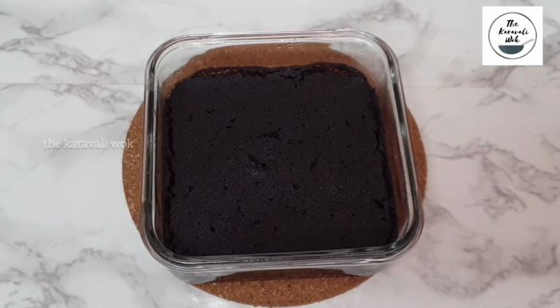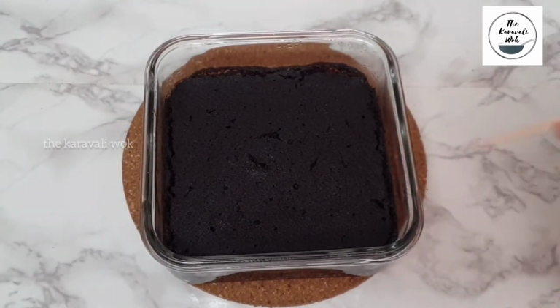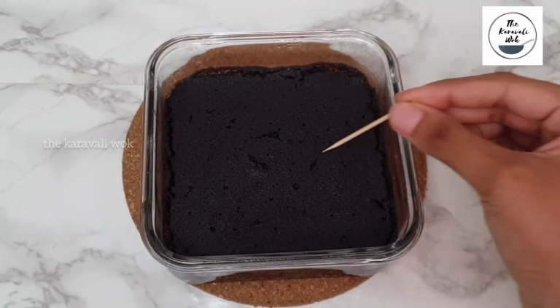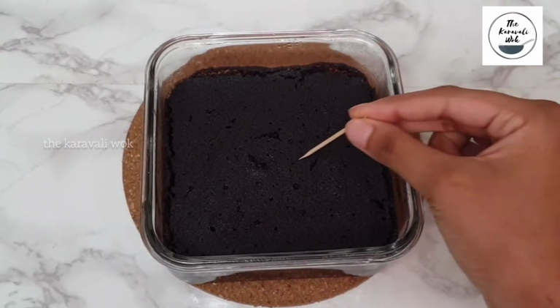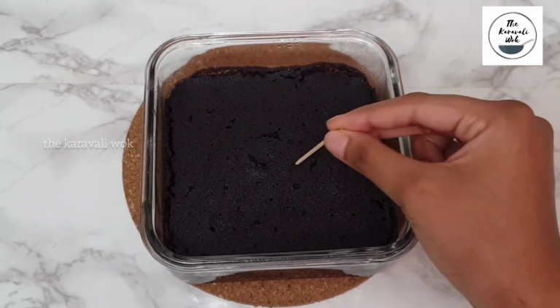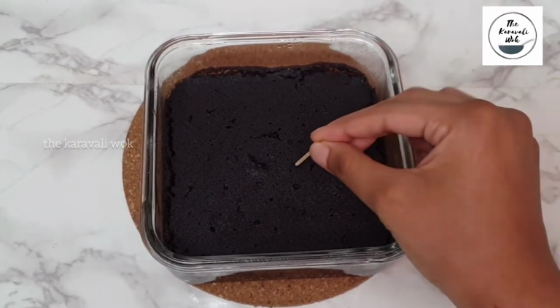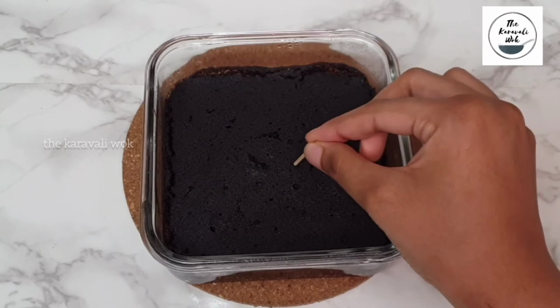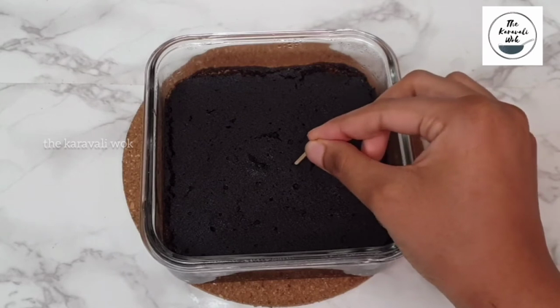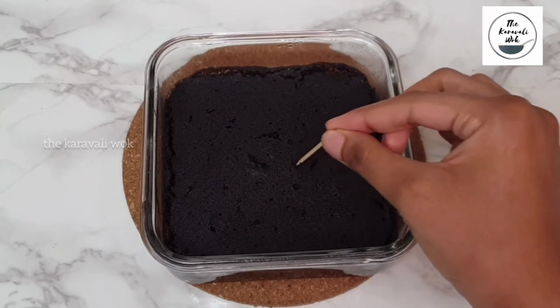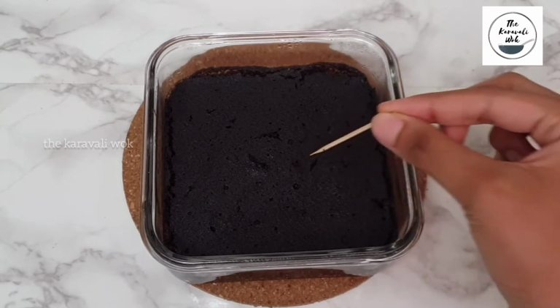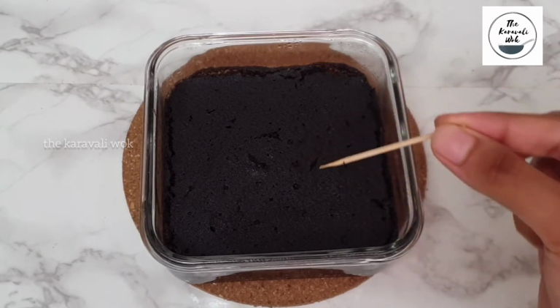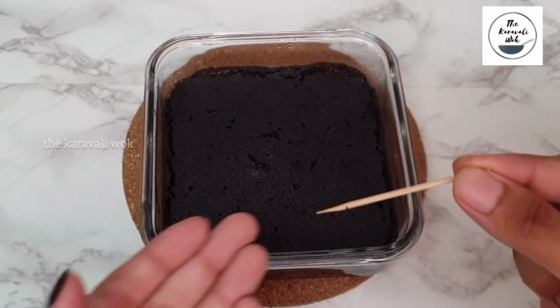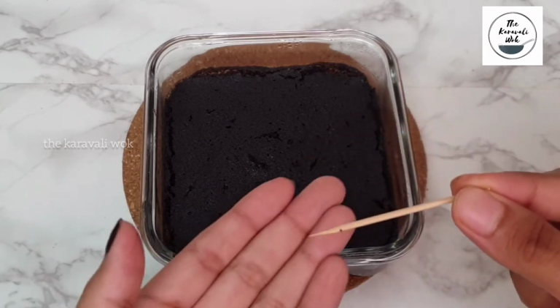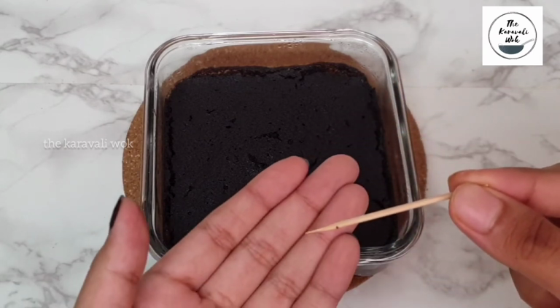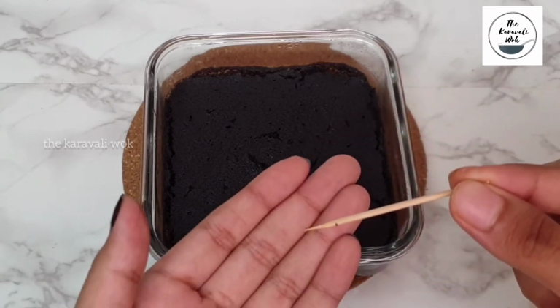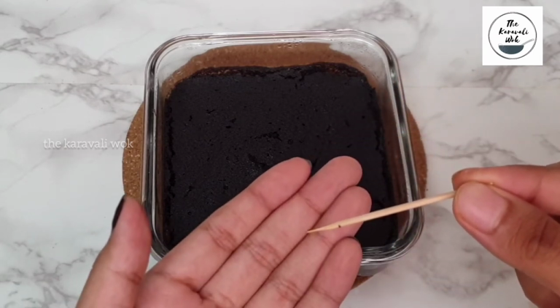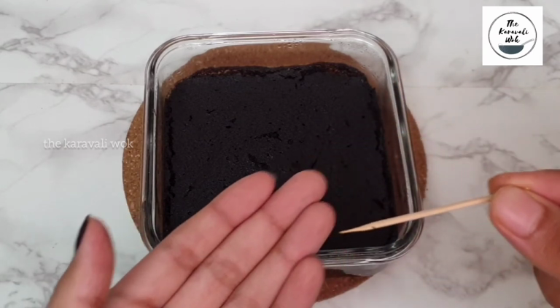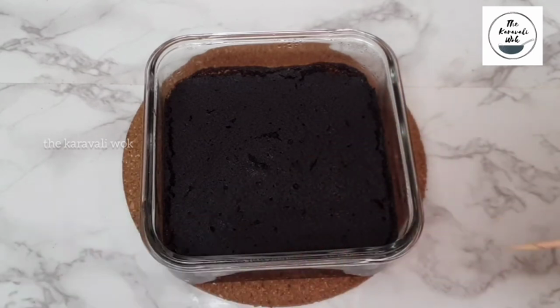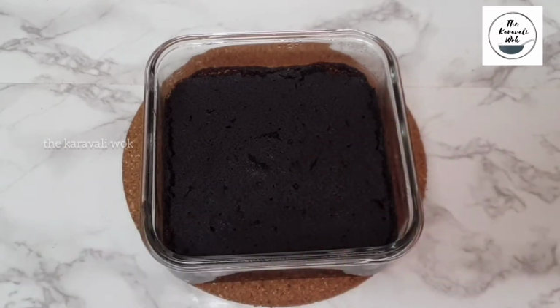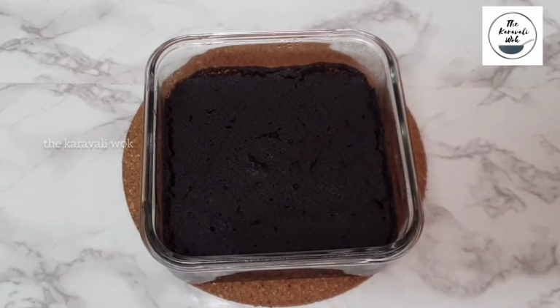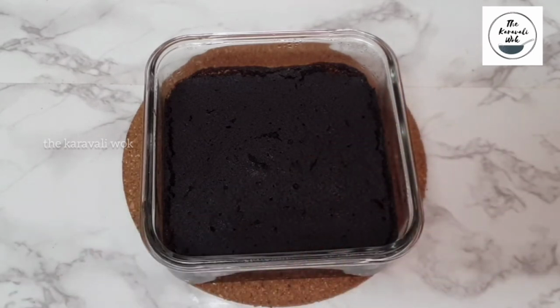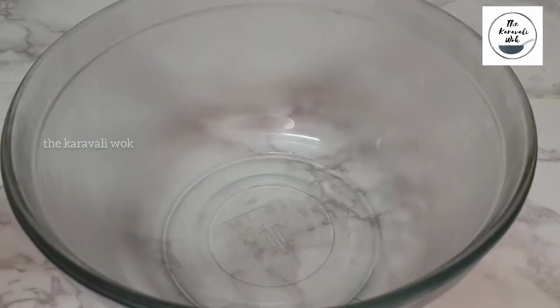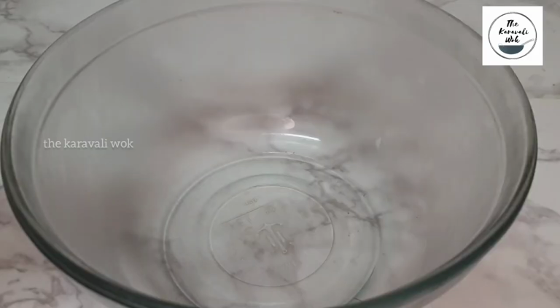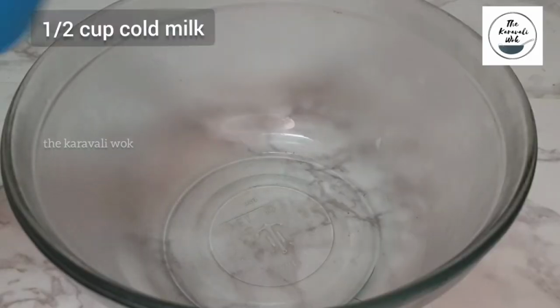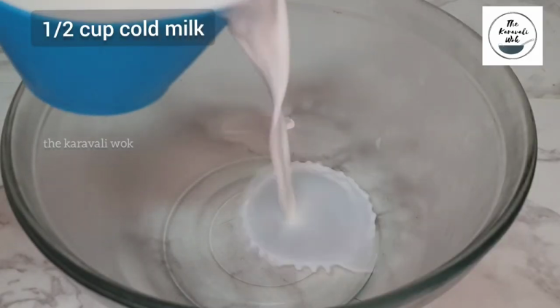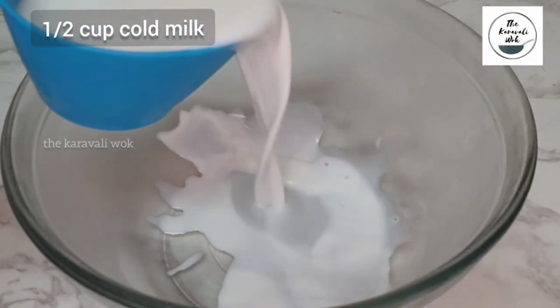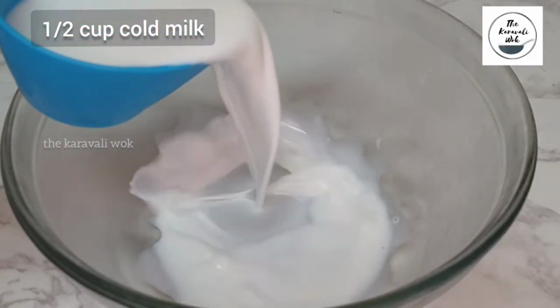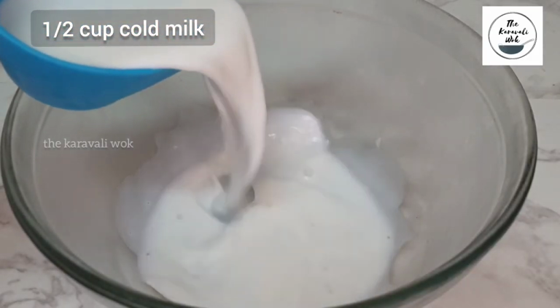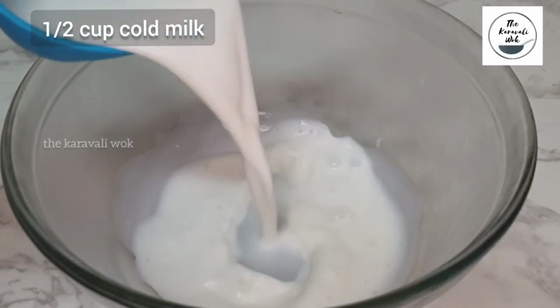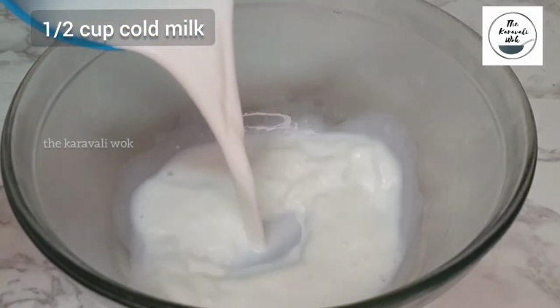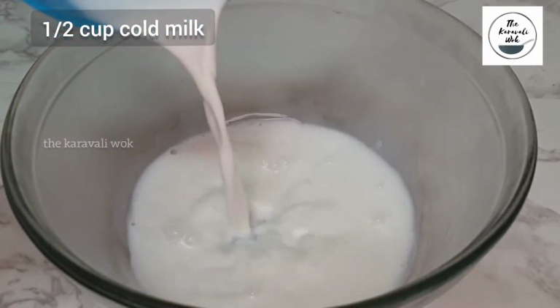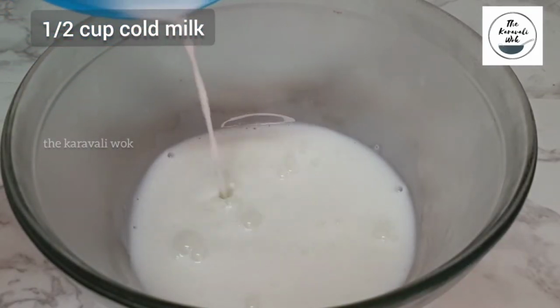Now I'll be inserting a toothpick. The toothpick has come out clean, which means the brownie is perfectly baked. Allow it to cool completely, and meanwhile let's prepare the whipping cream.